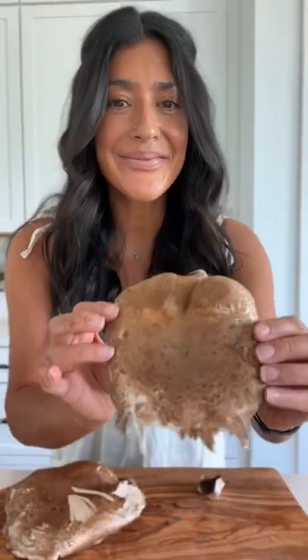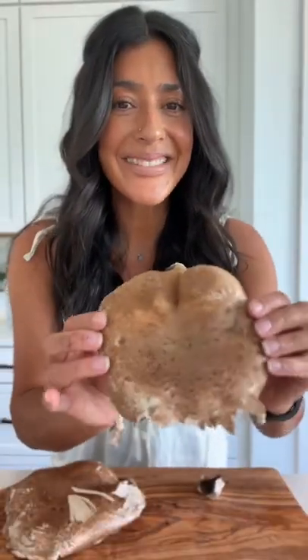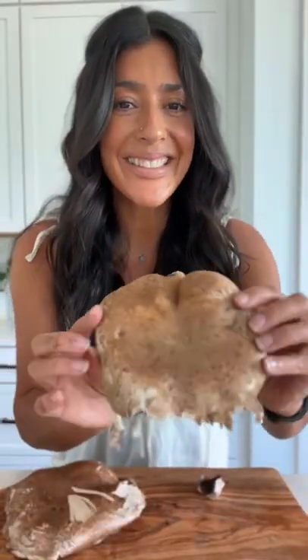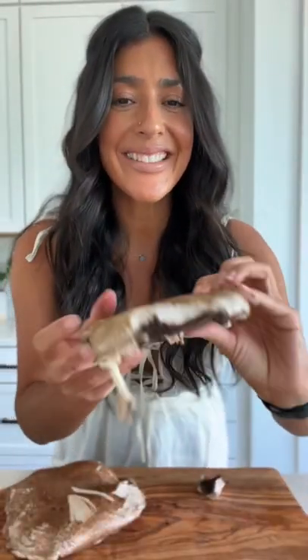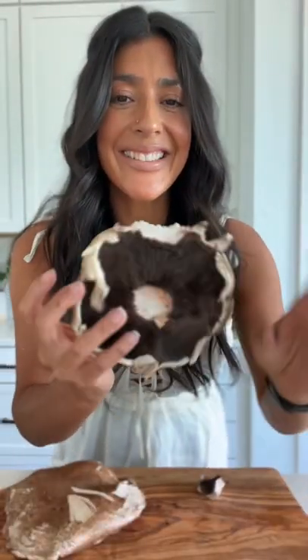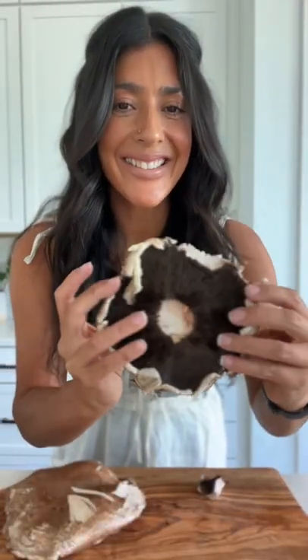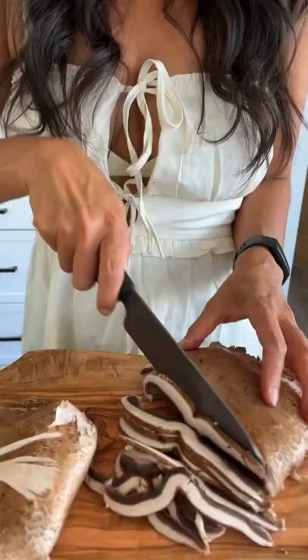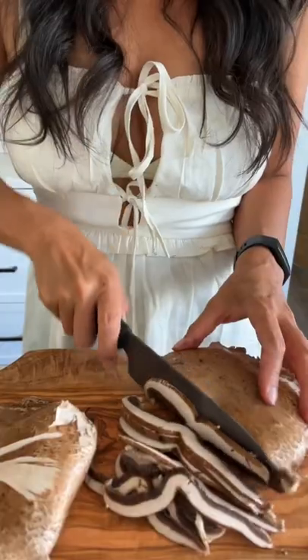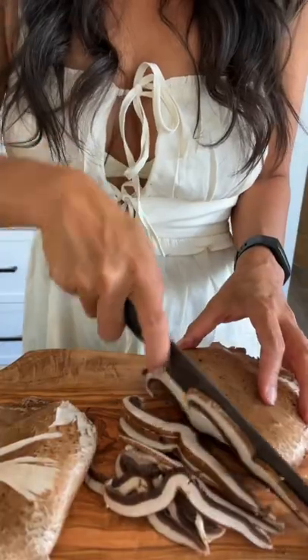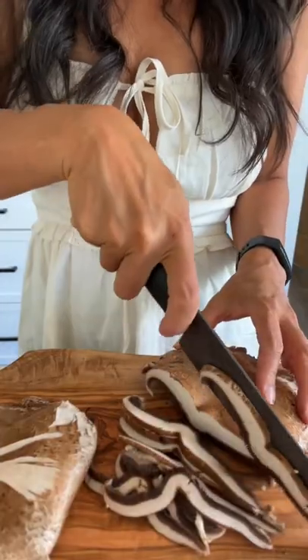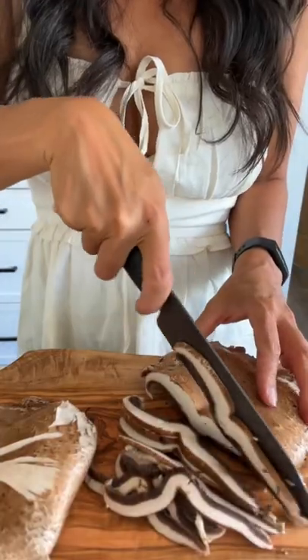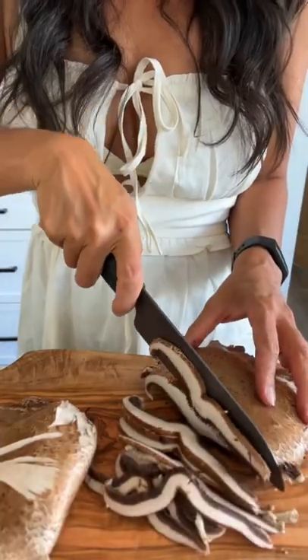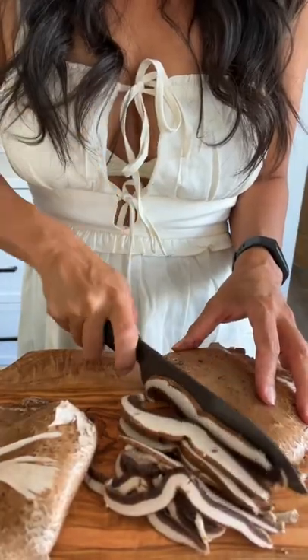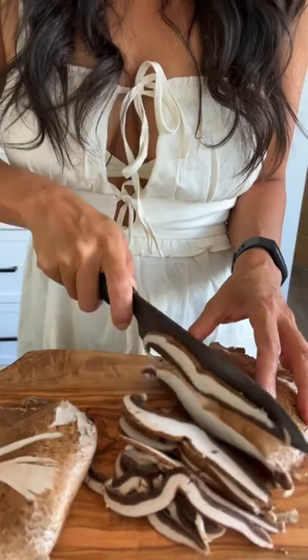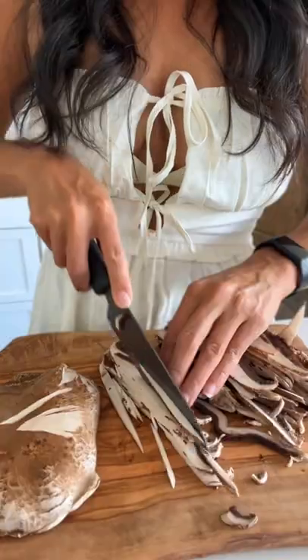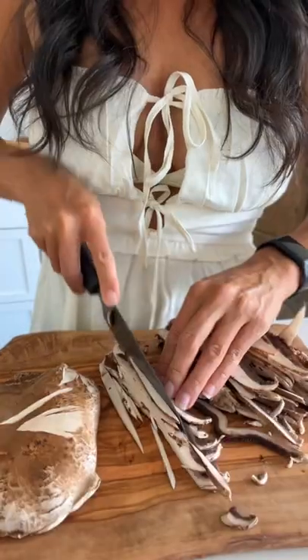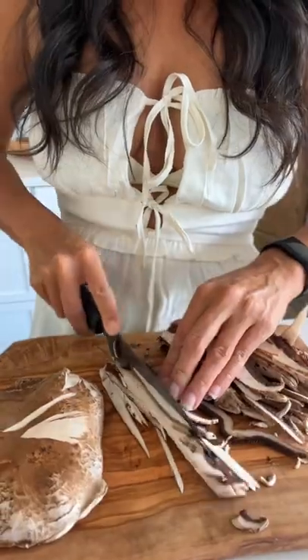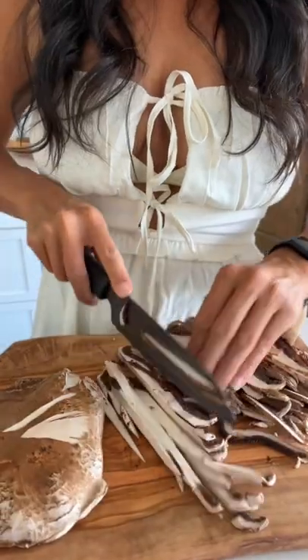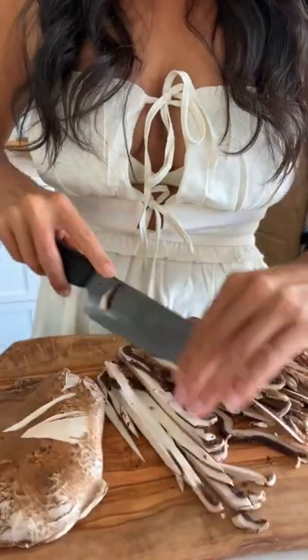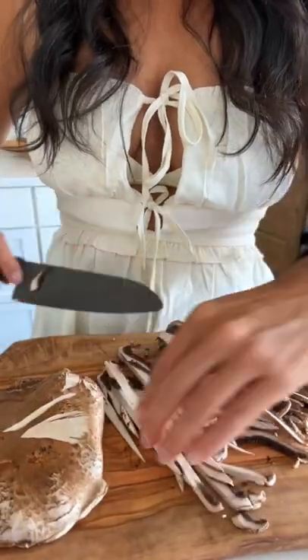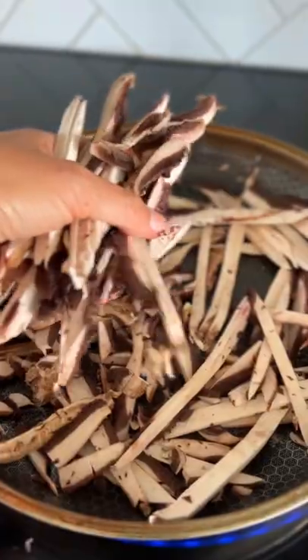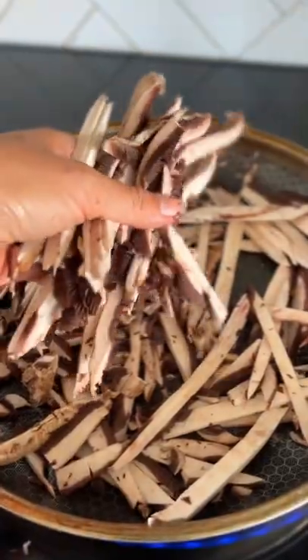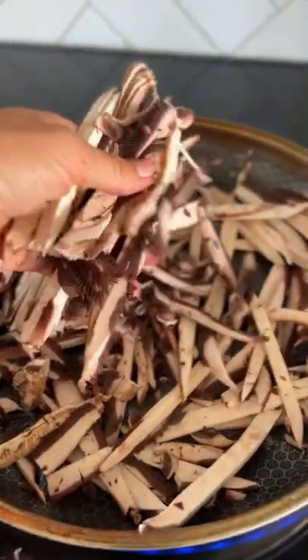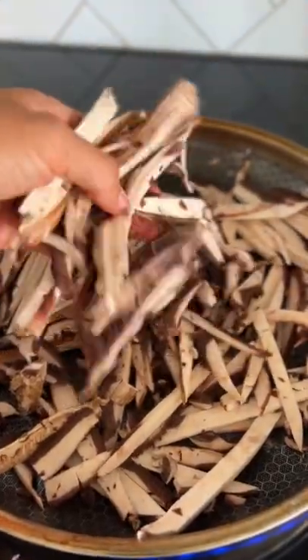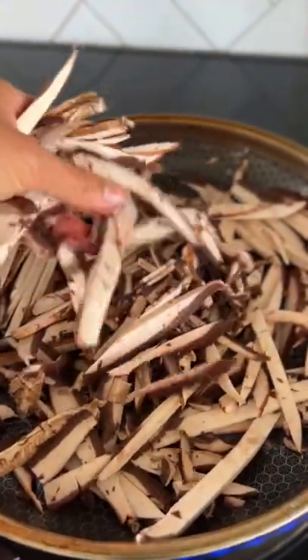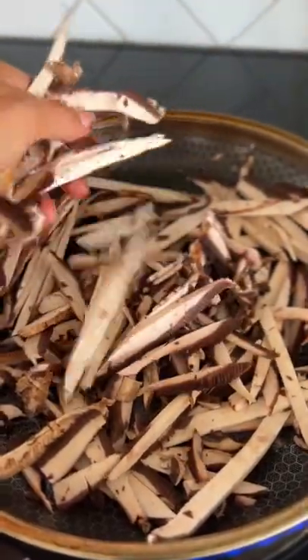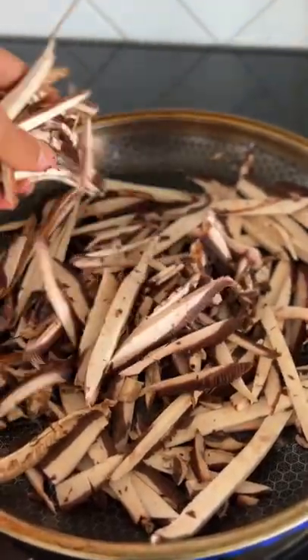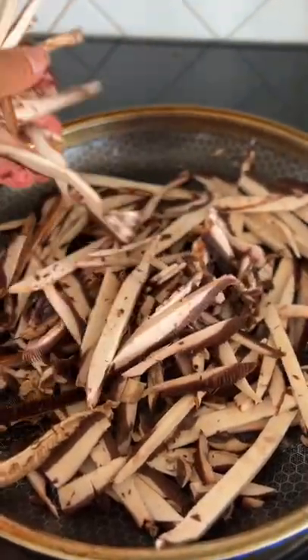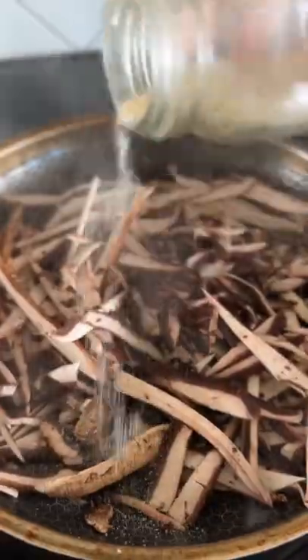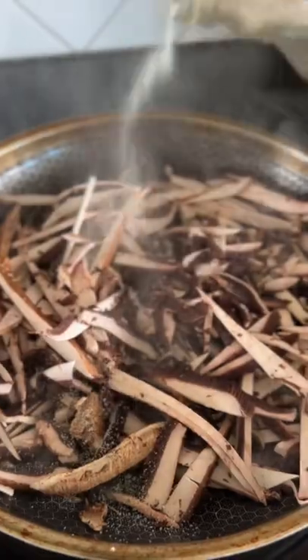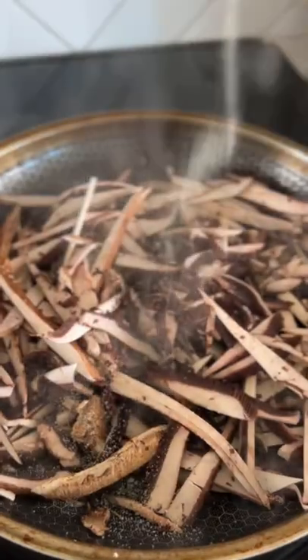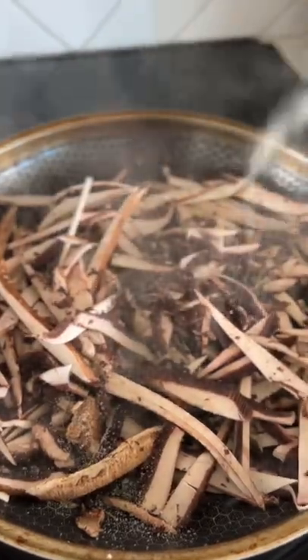Start by taking some portobello mushrooms that you have de-stemmed and thinly sliced. Then you want to cut them into little strips and add them to a non-stick pan to start cooking them down.